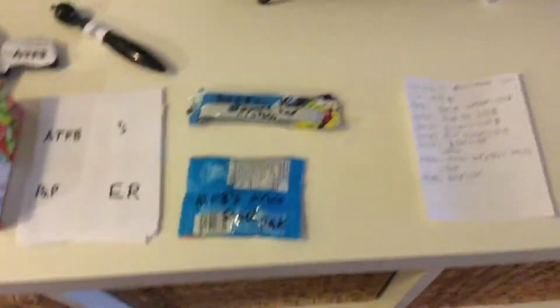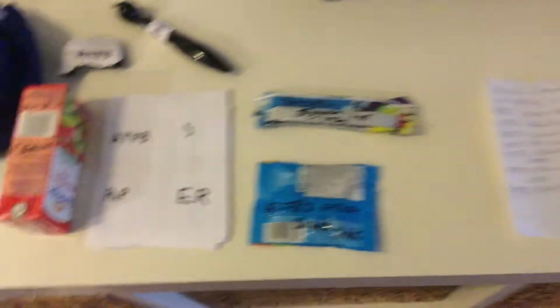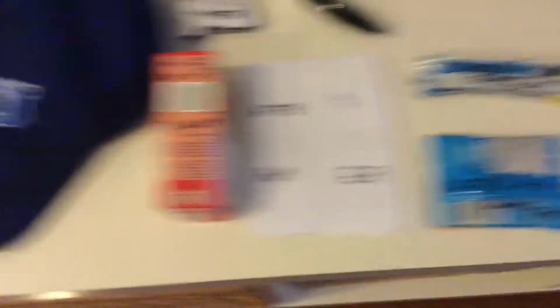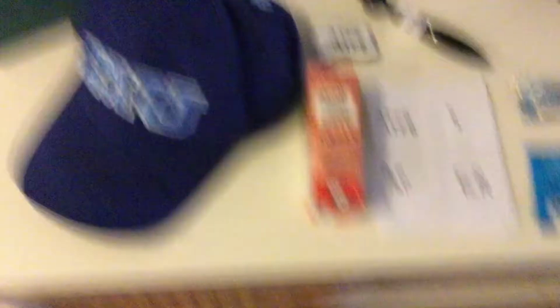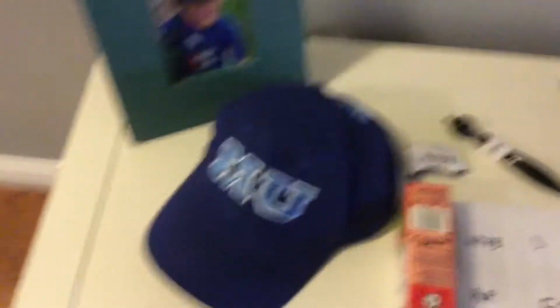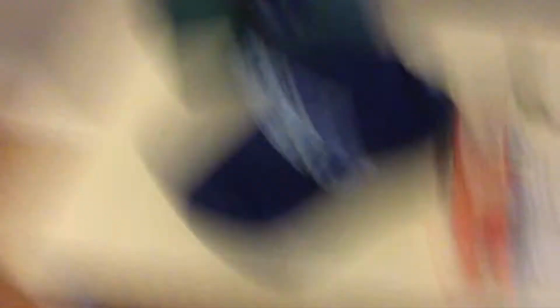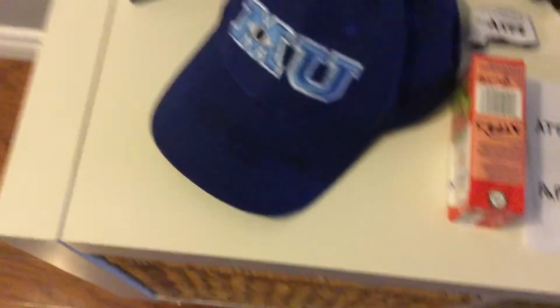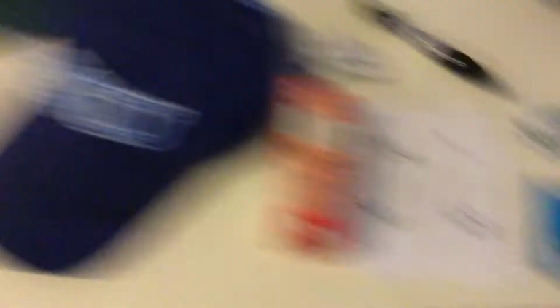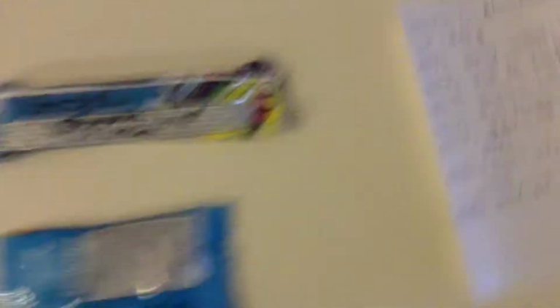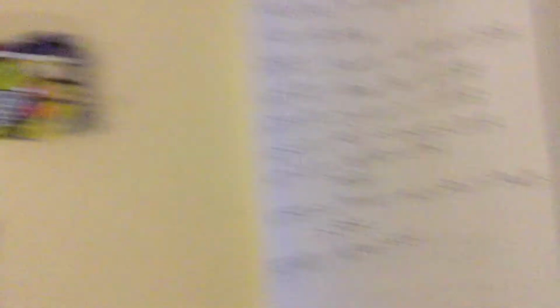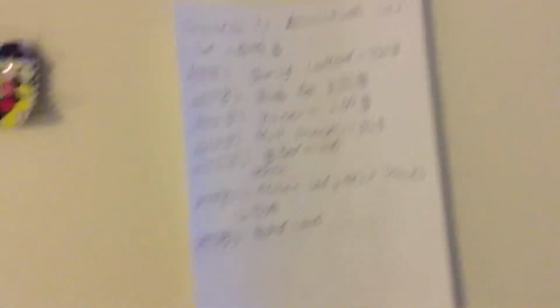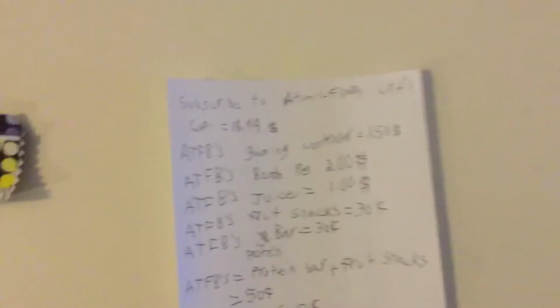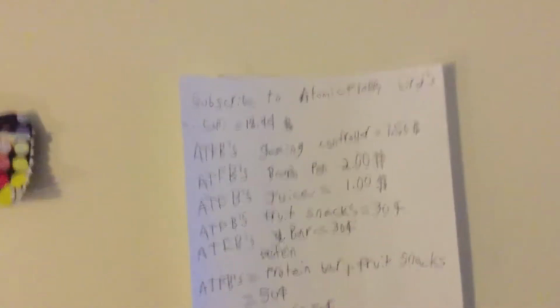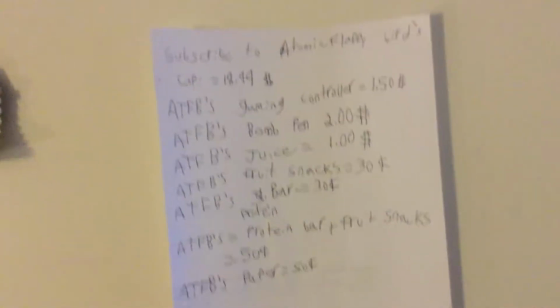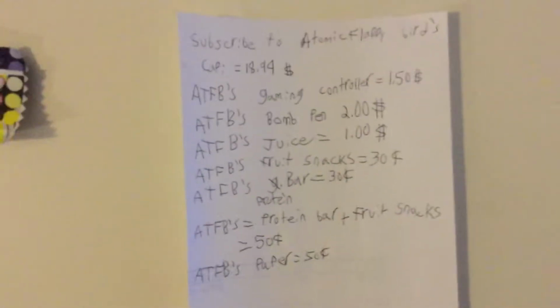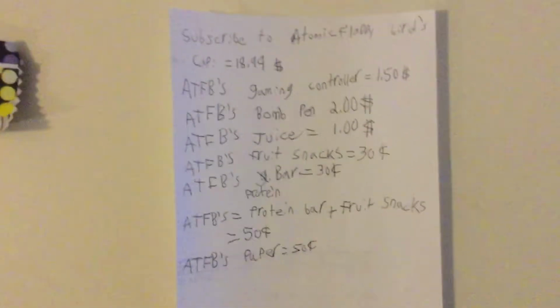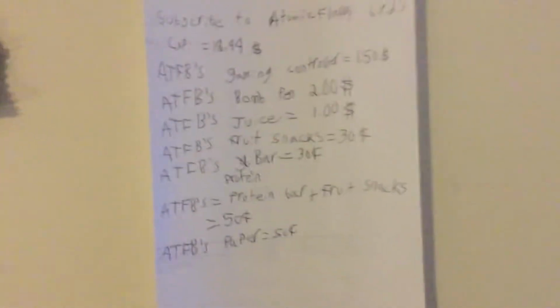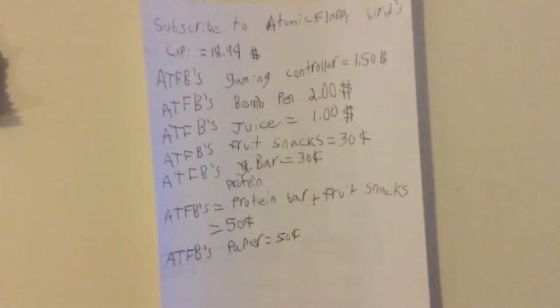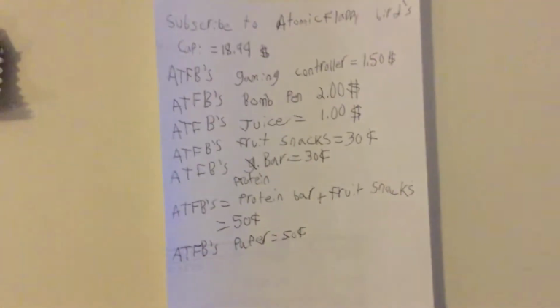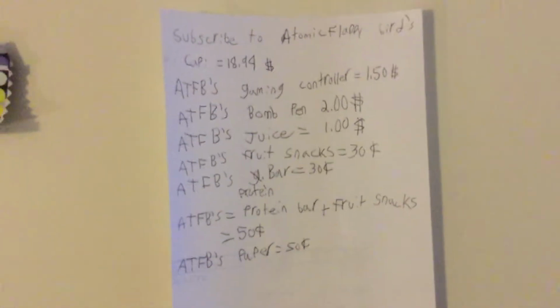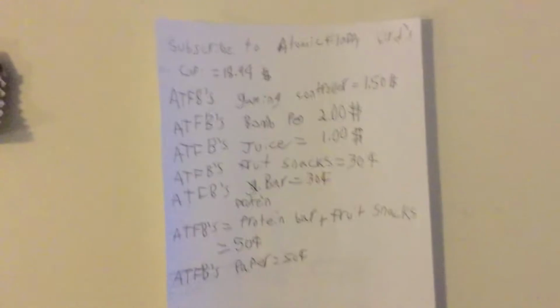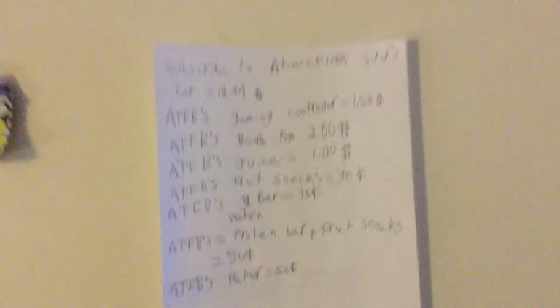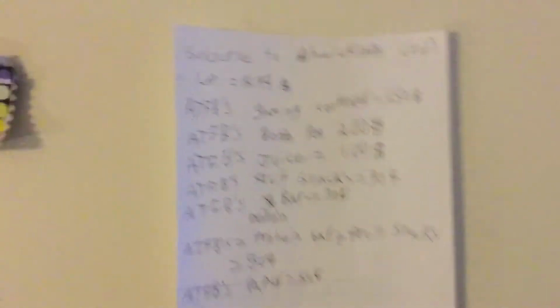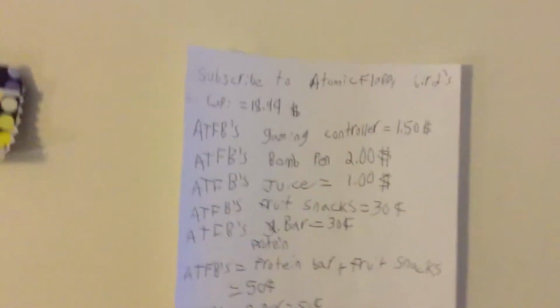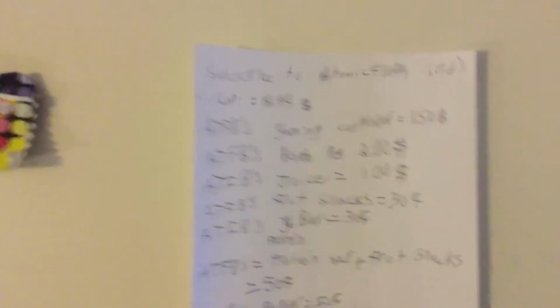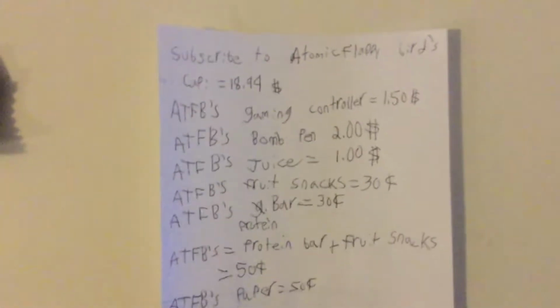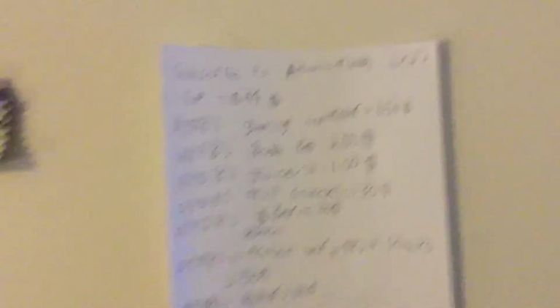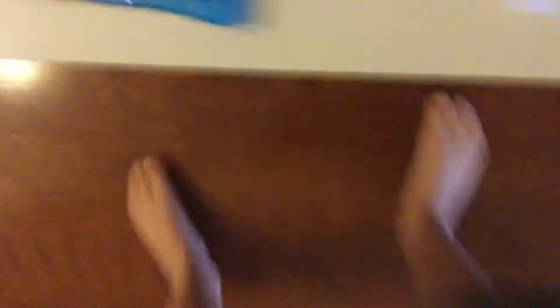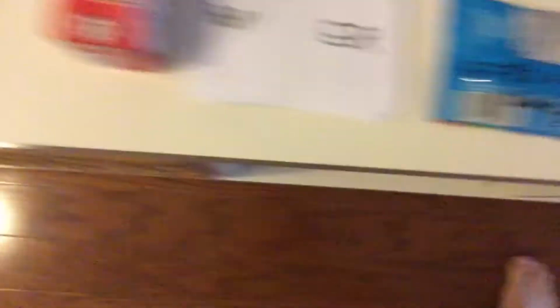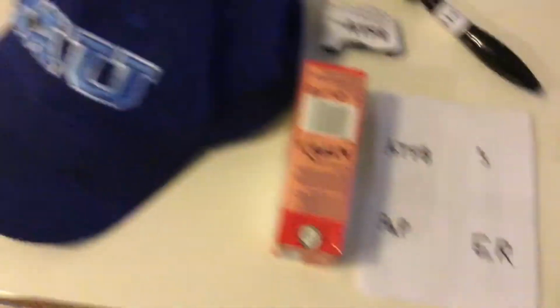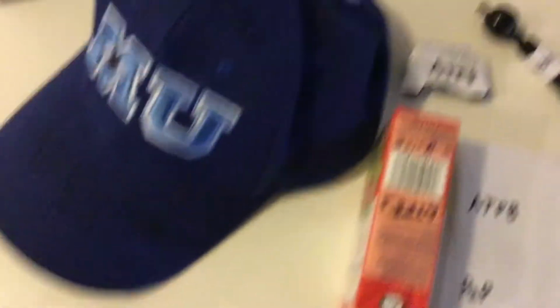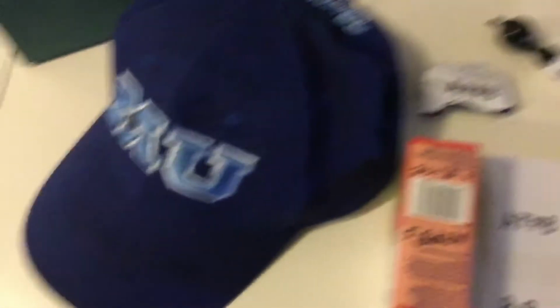Here's the merch we have — the hat here, which if you look you can try to find it, should be the first one. It's not much money. And then we have the gaming controller right here.